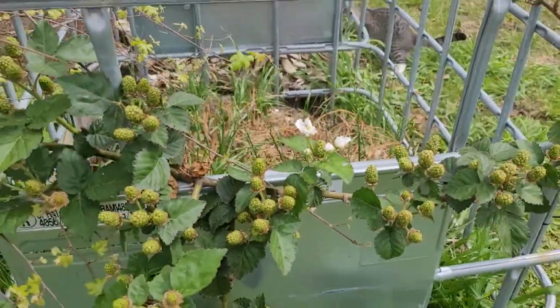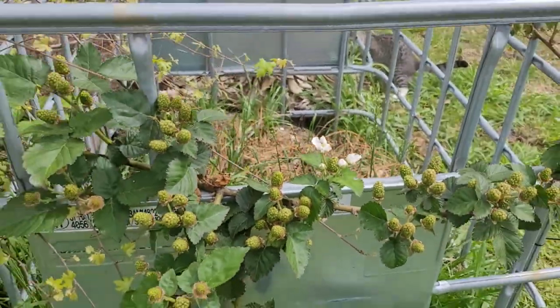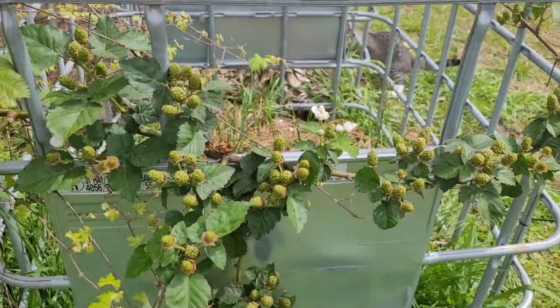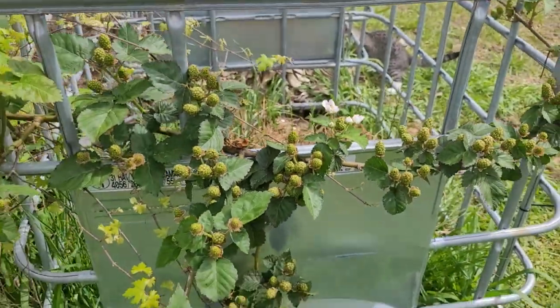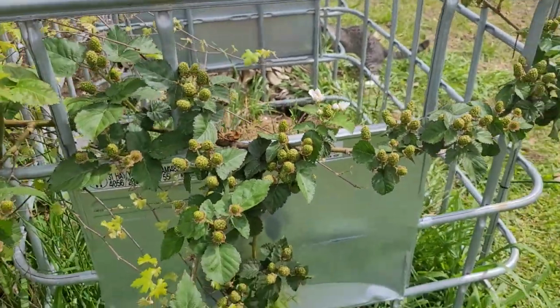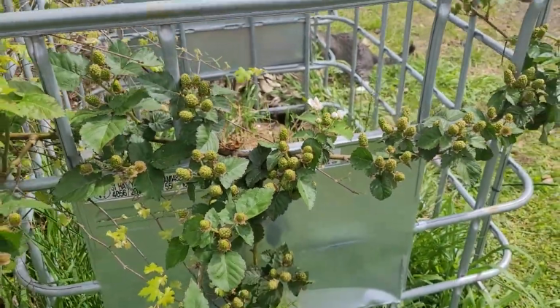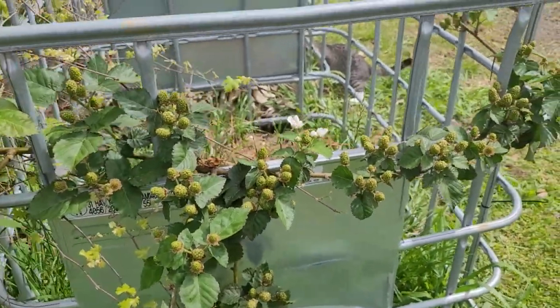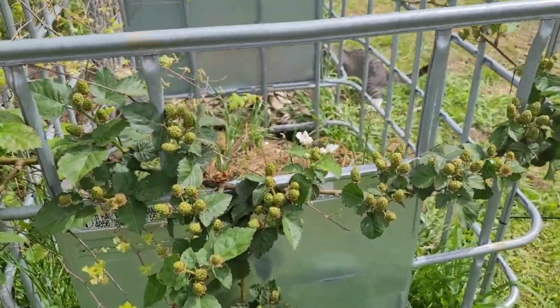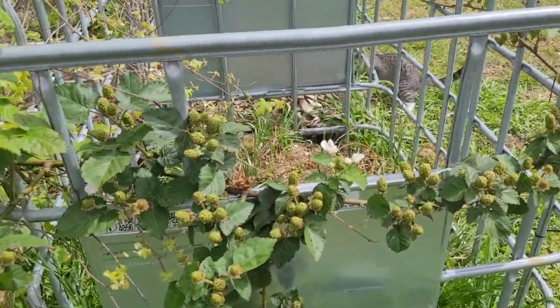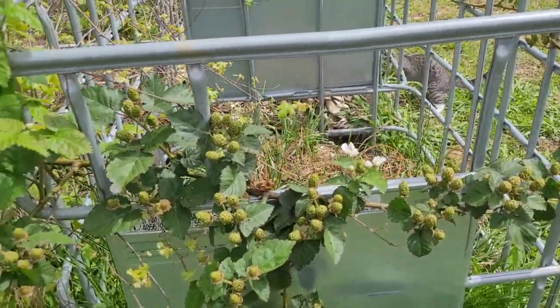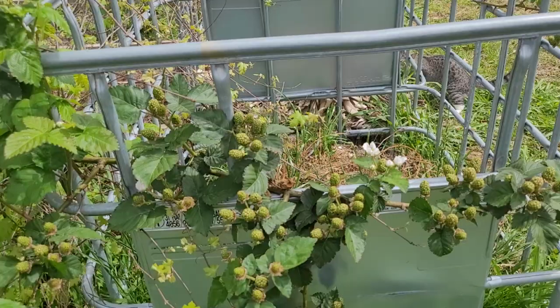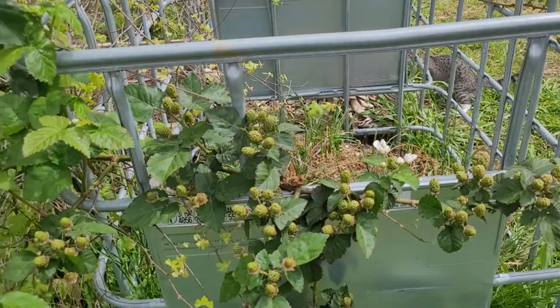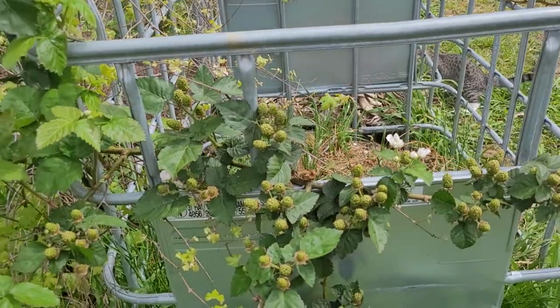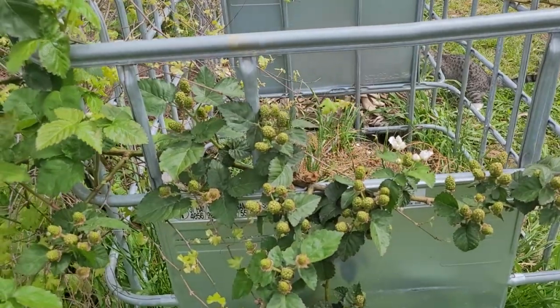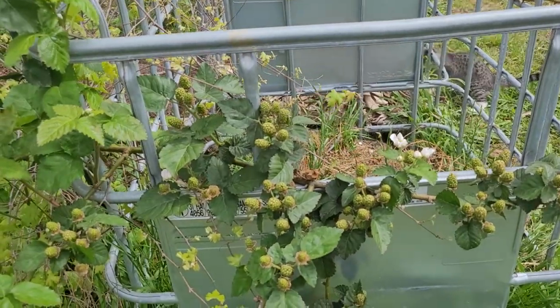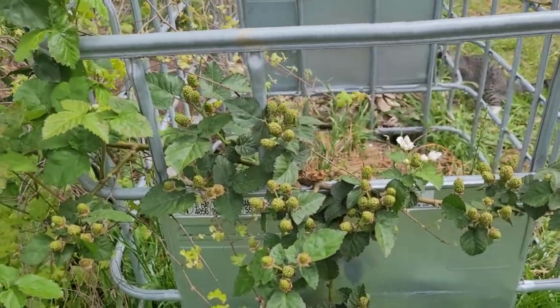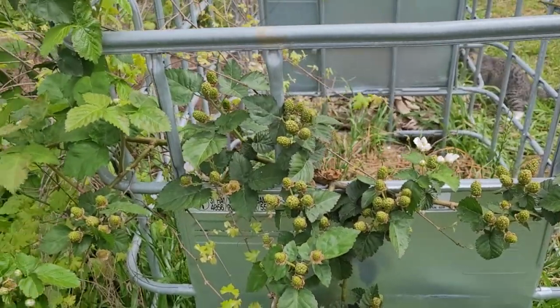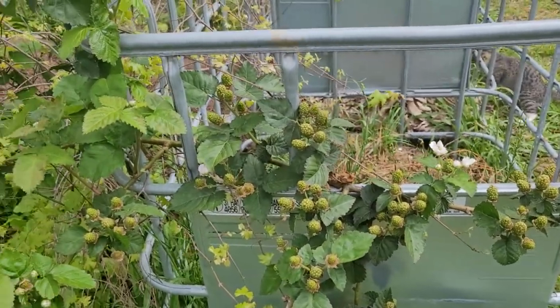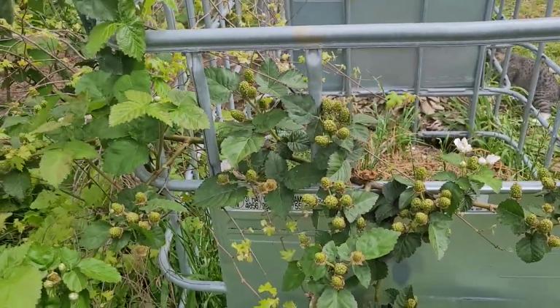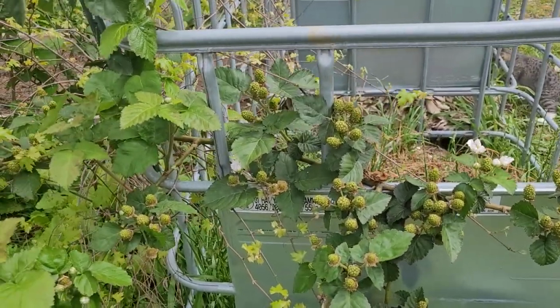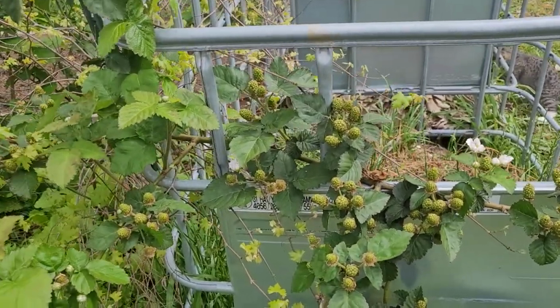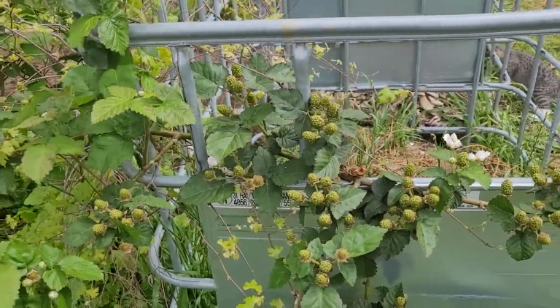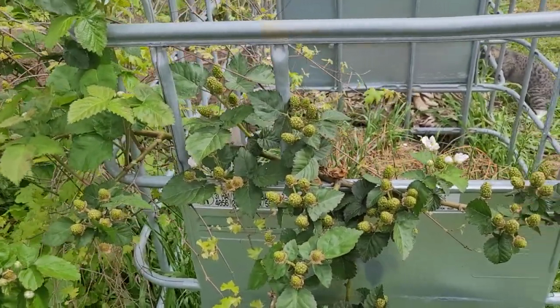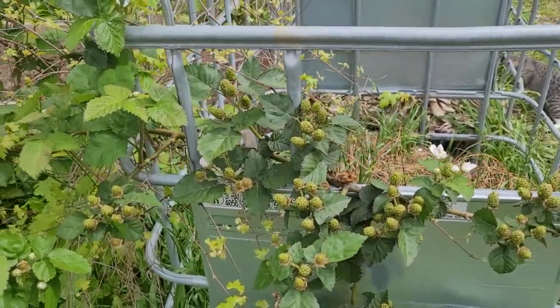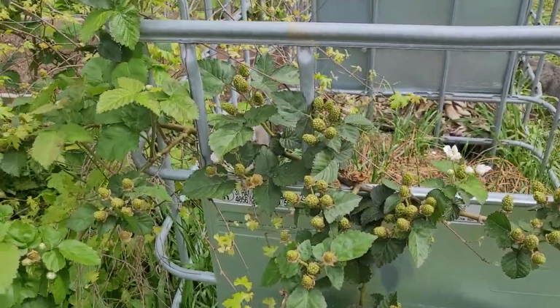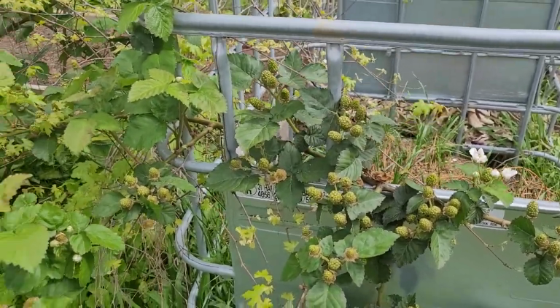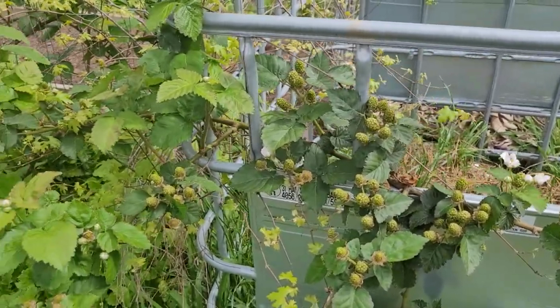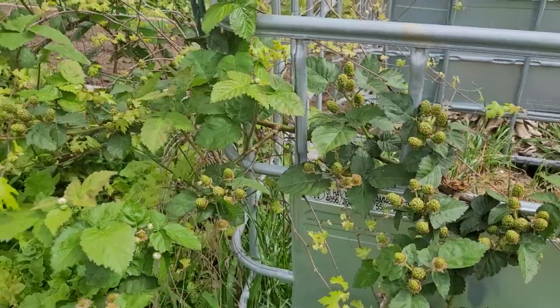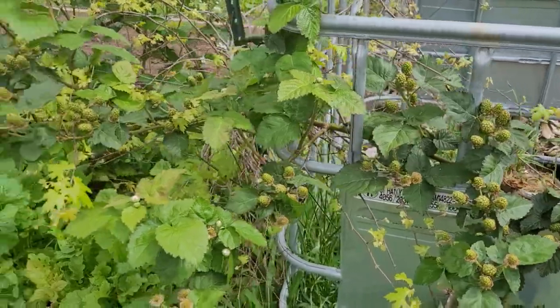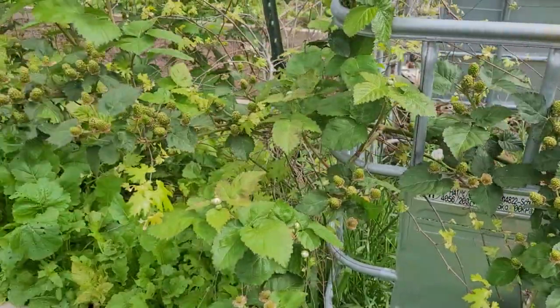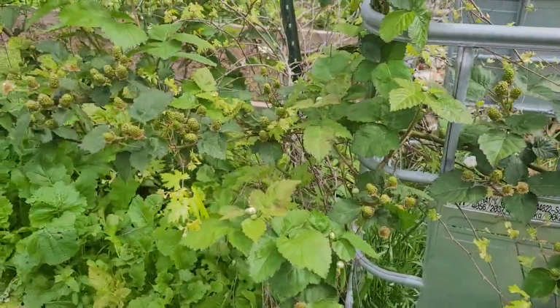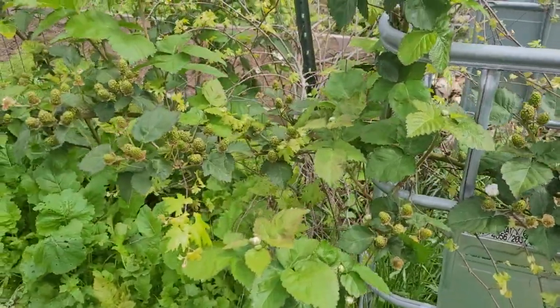But we've had these berries planted for two years so they're four years old, and they'll produce for another ten plus years easily as long as they're taken care of.